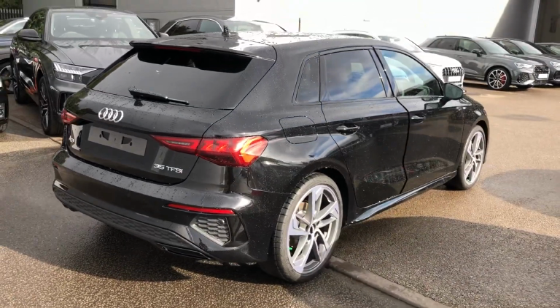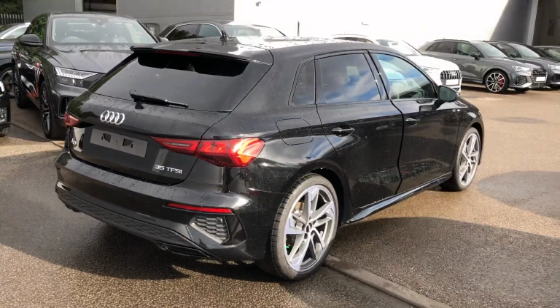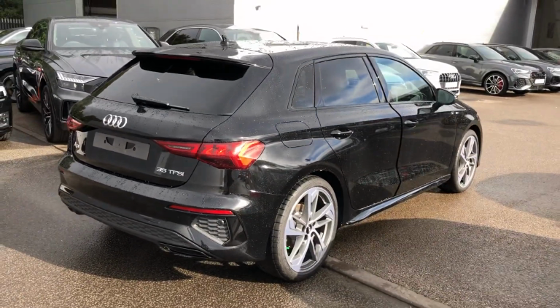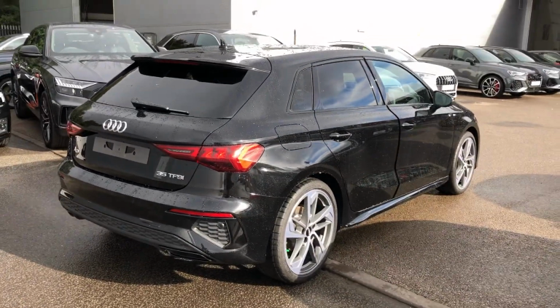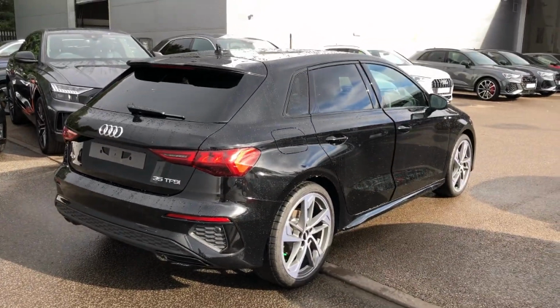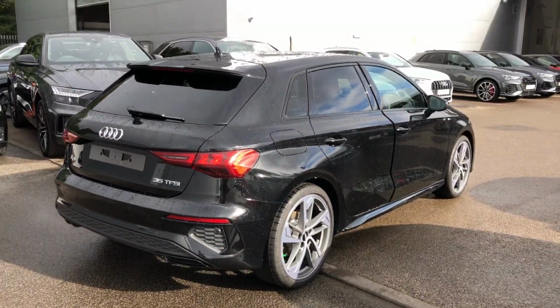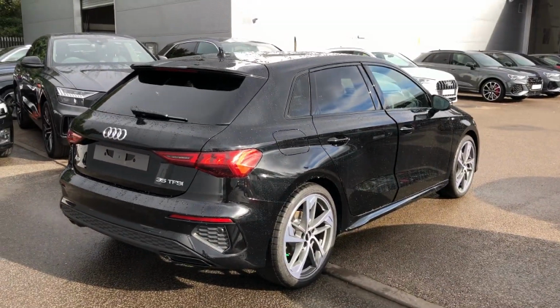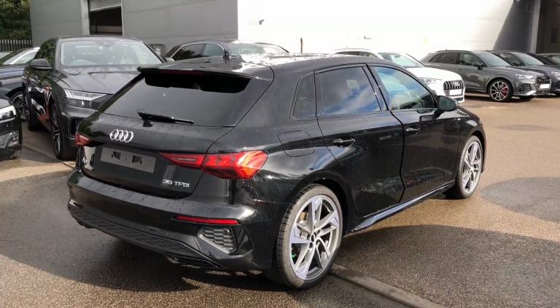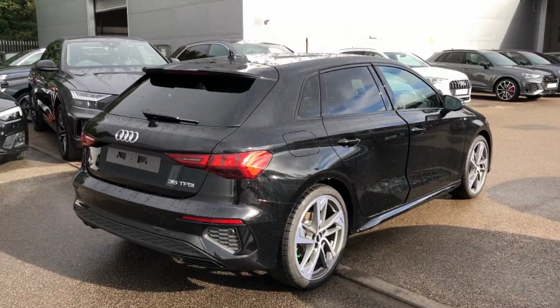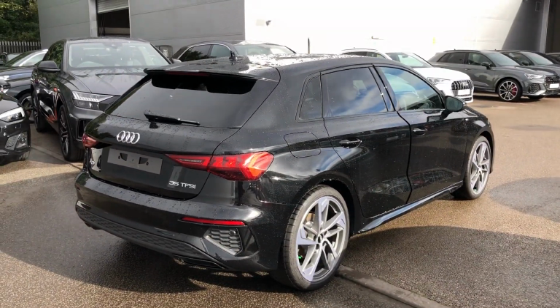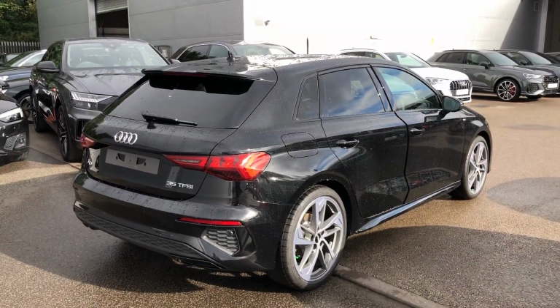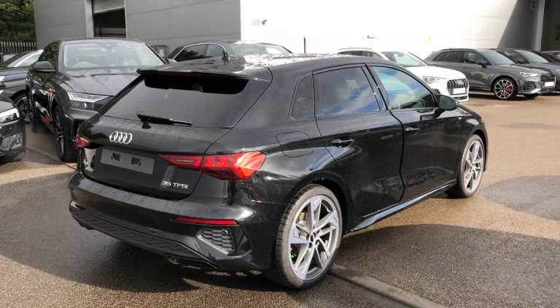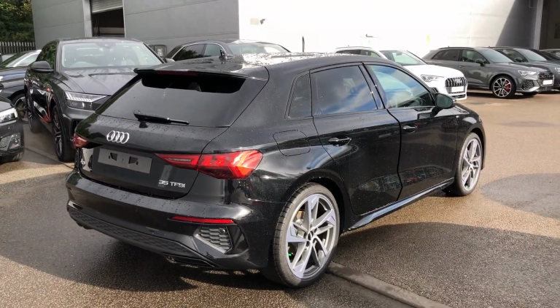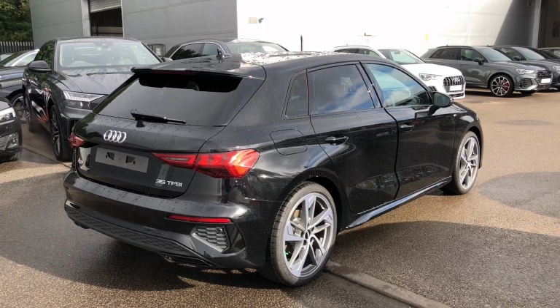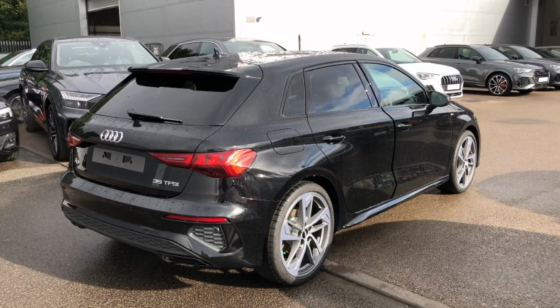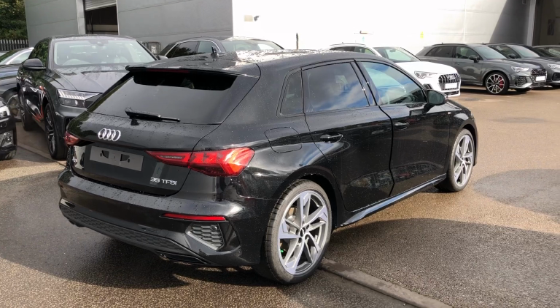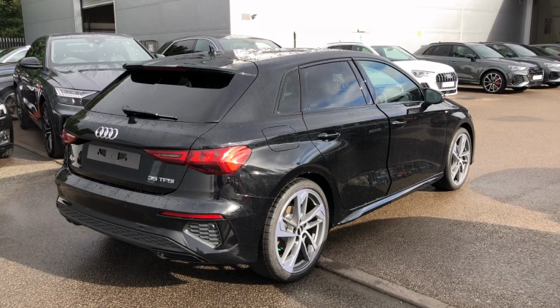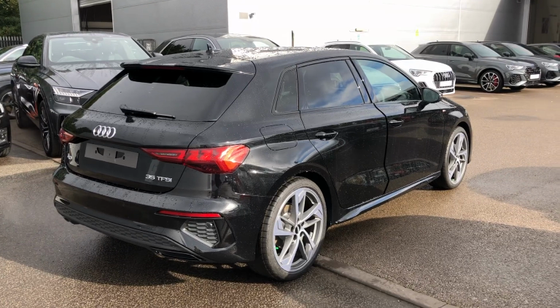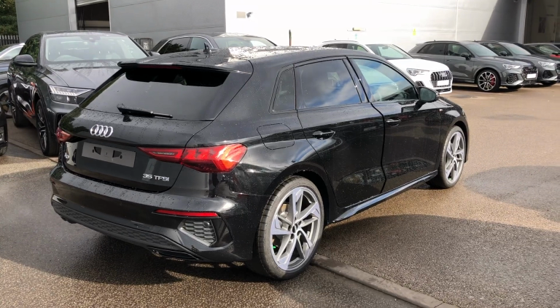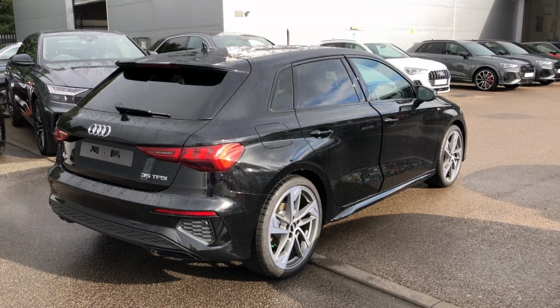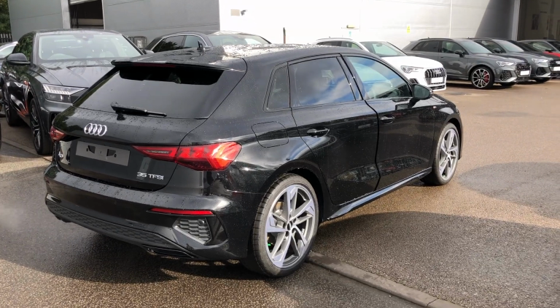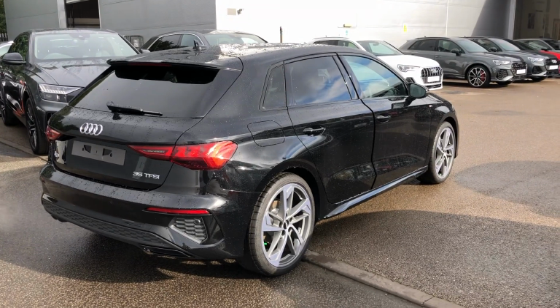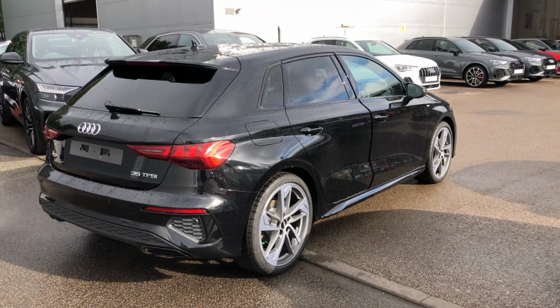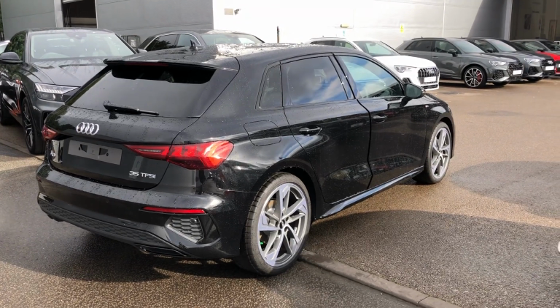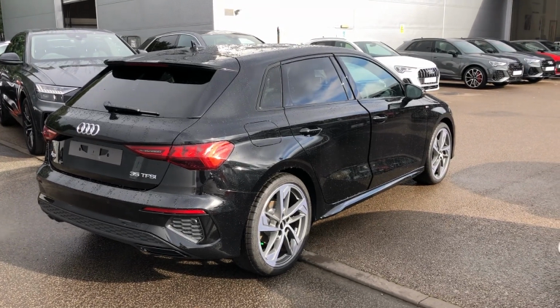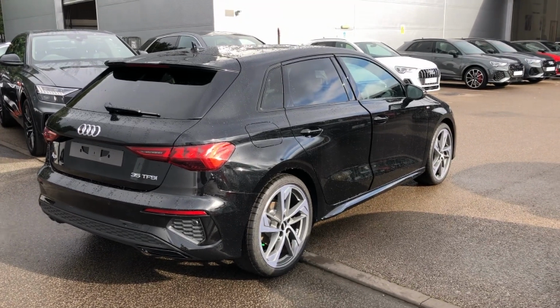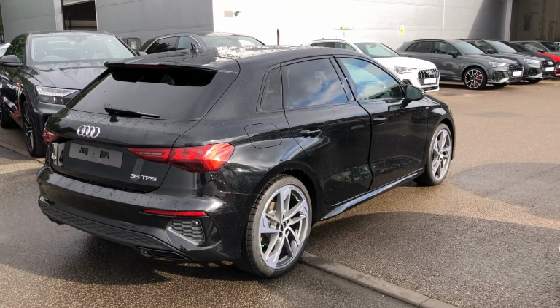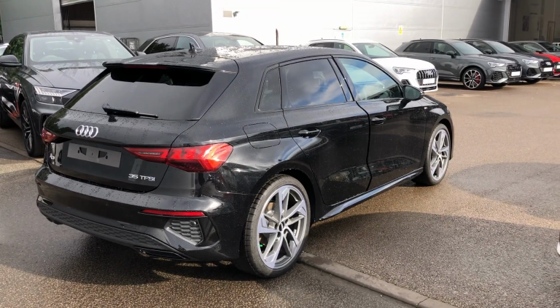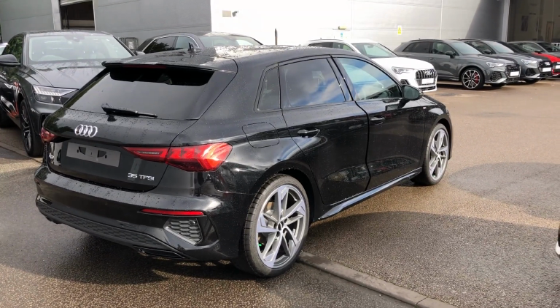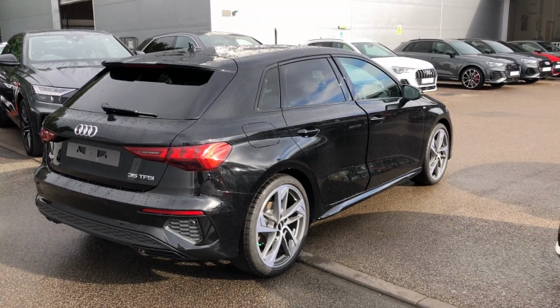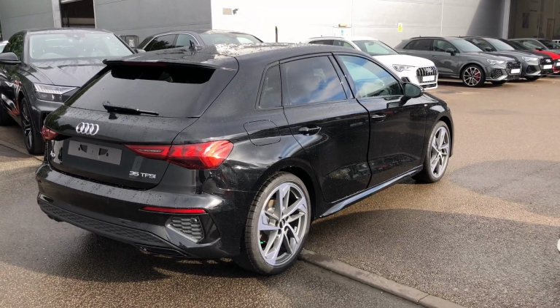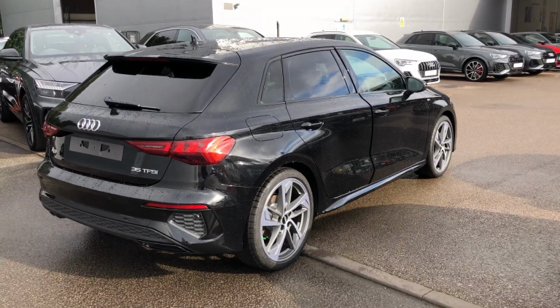This is a brand new Audi vehicle so you will get three years warranty and three years roadside assistance from the manufacturer.